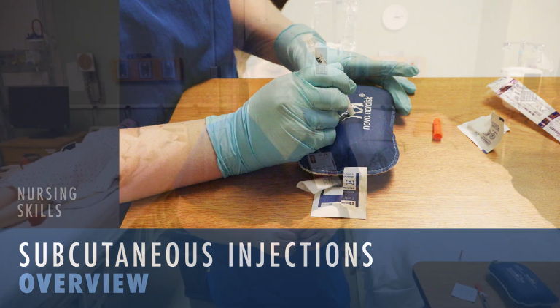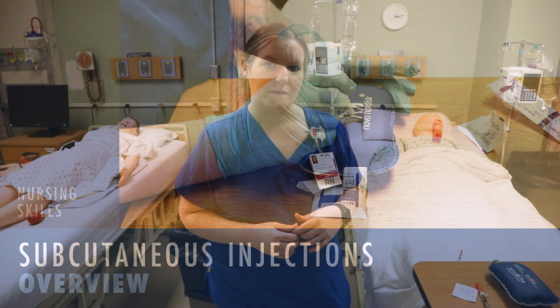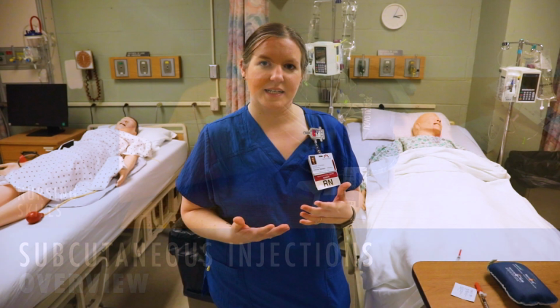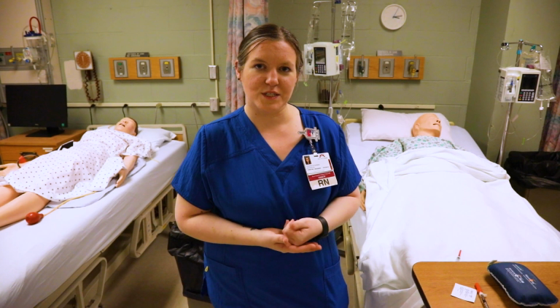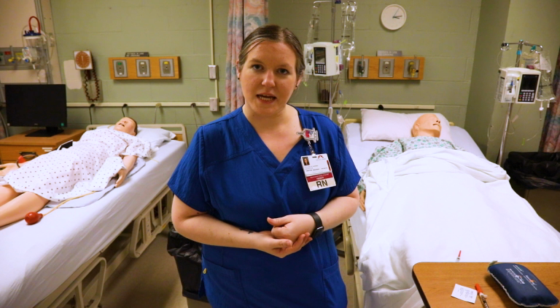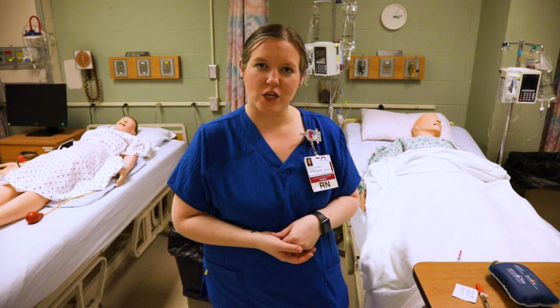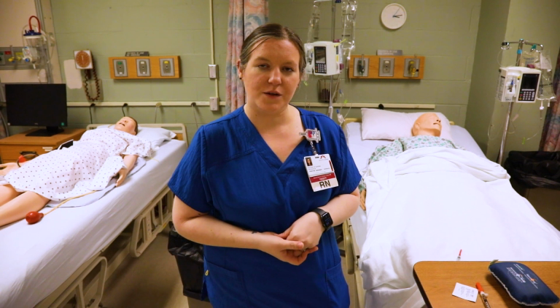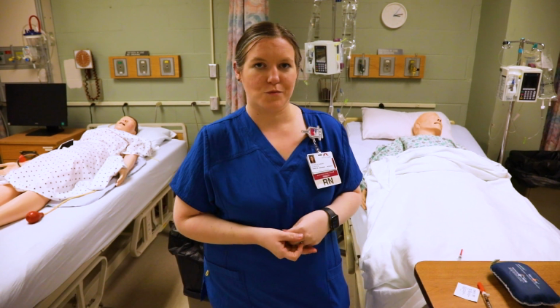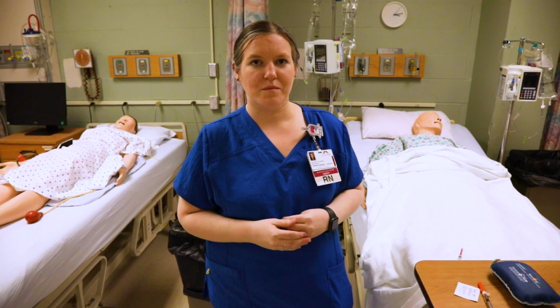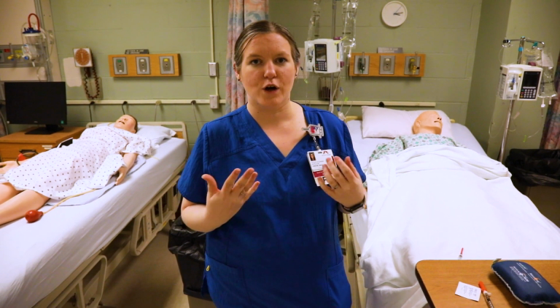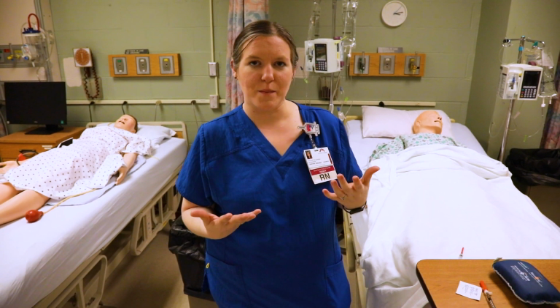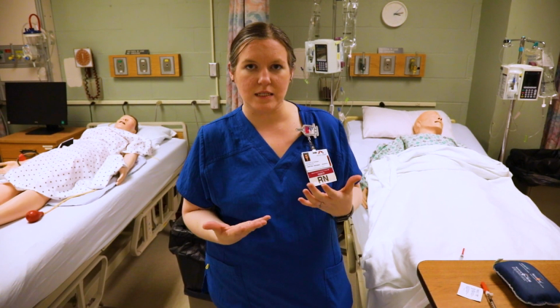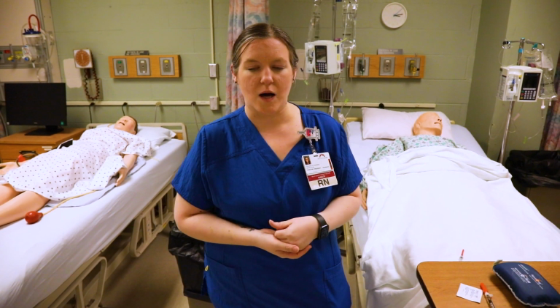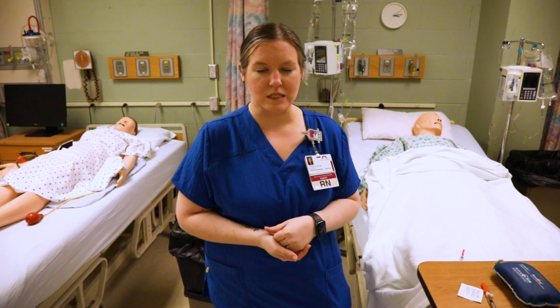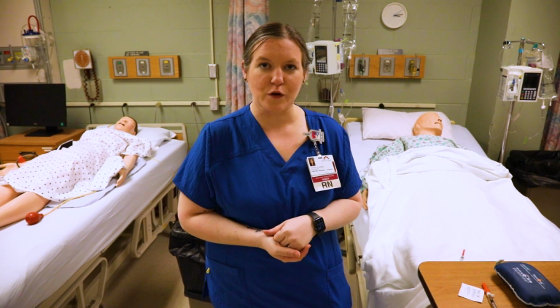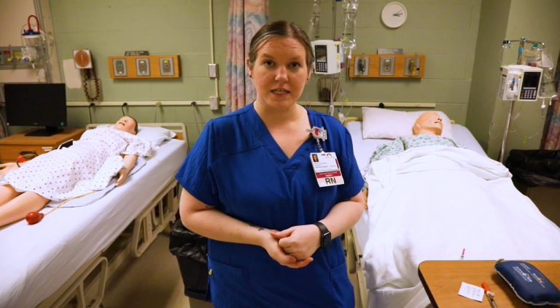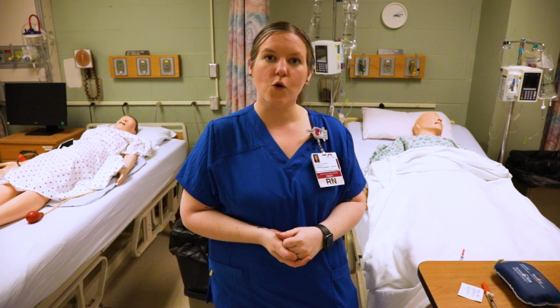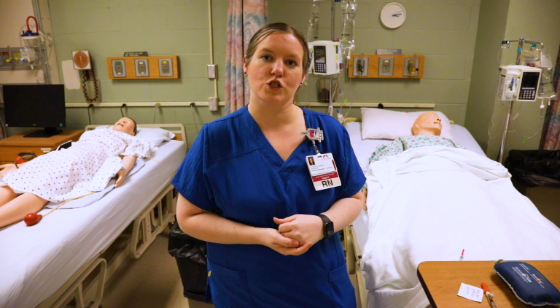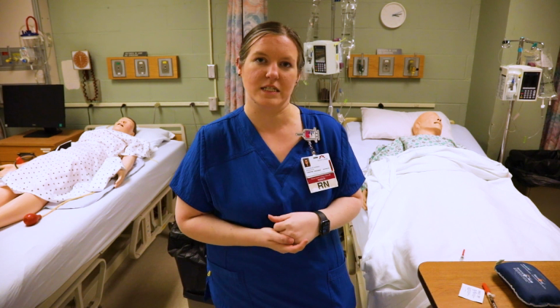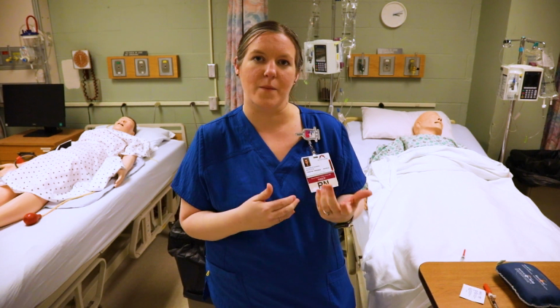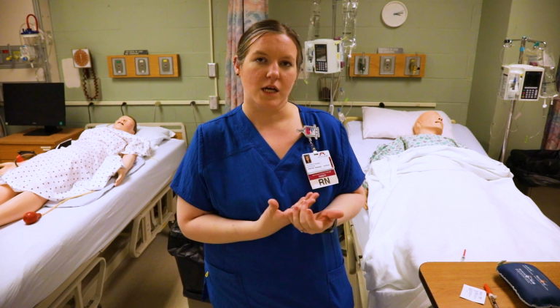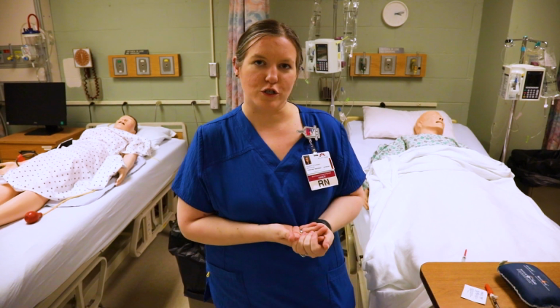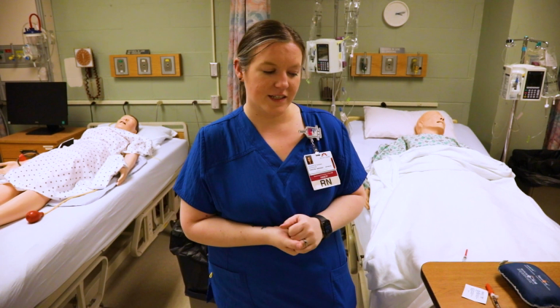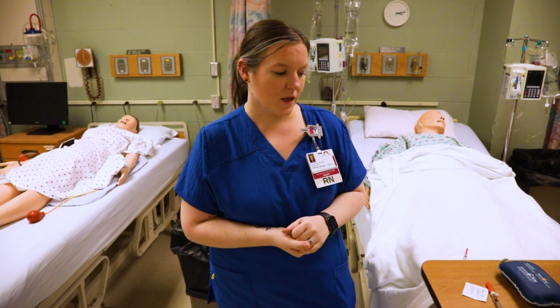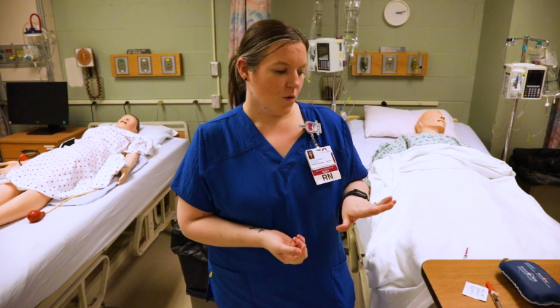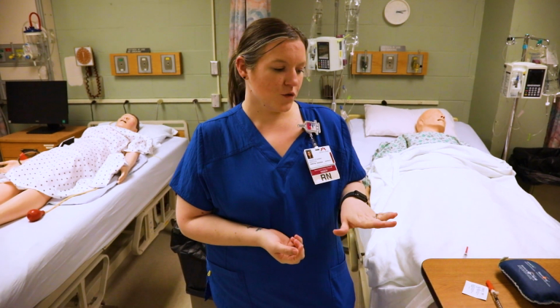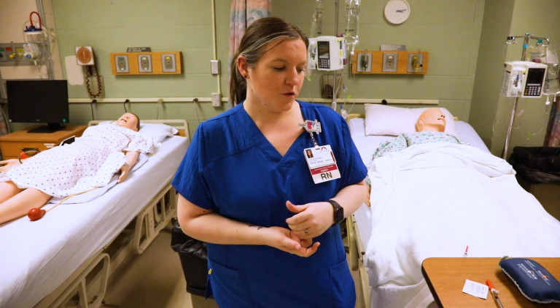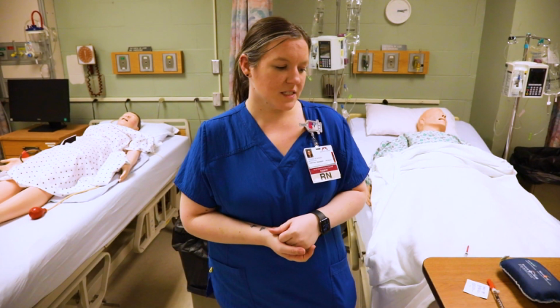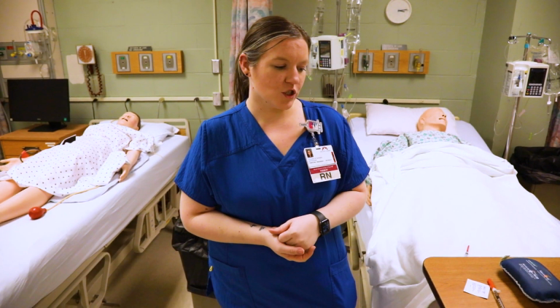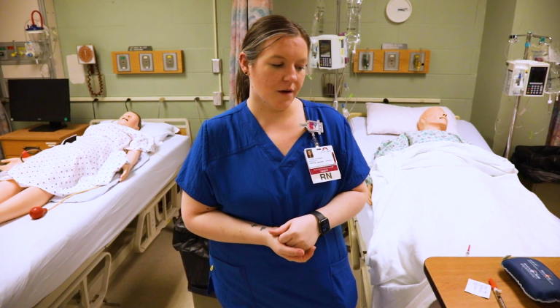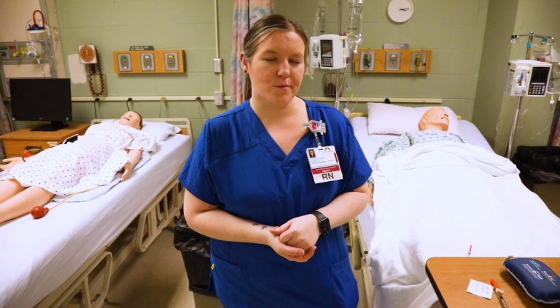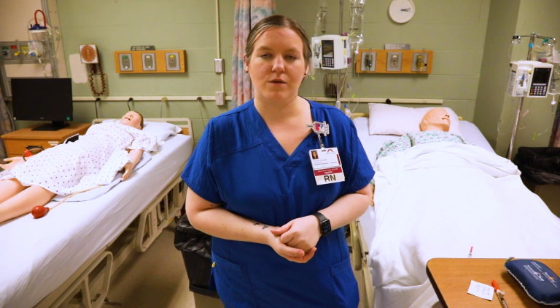I'm going to show you how to do a subcutaneous injection. Please remember to follow the policy and procedure from your facility or the checklist from your nursing college when performing a subcutaneous injection.